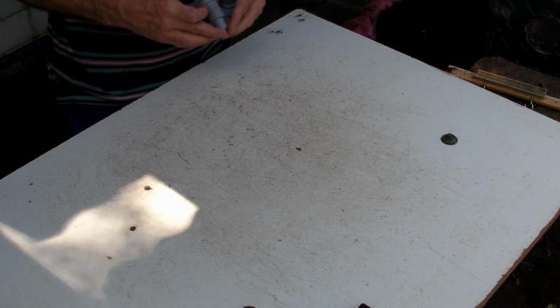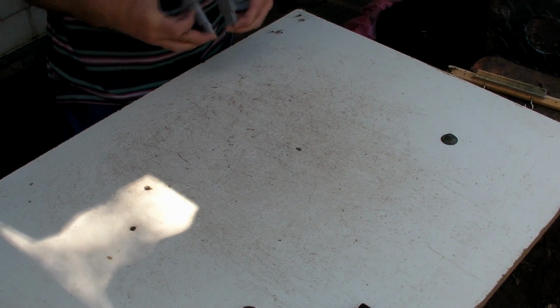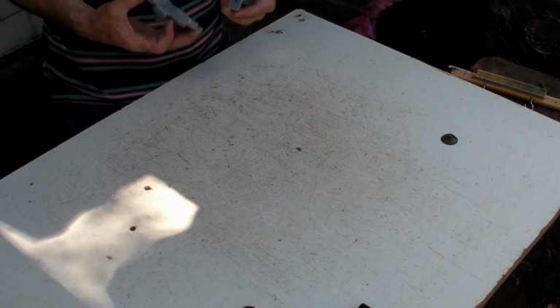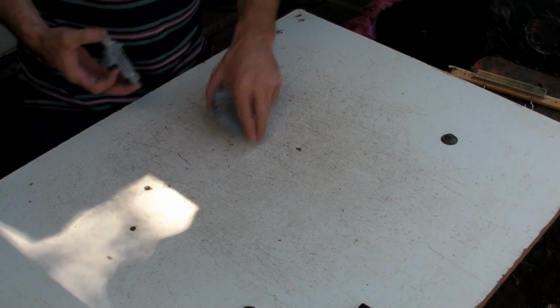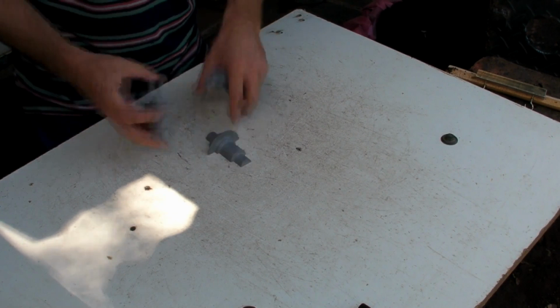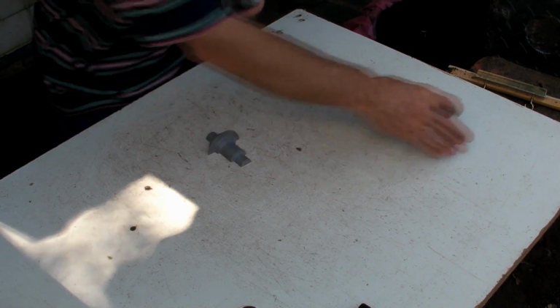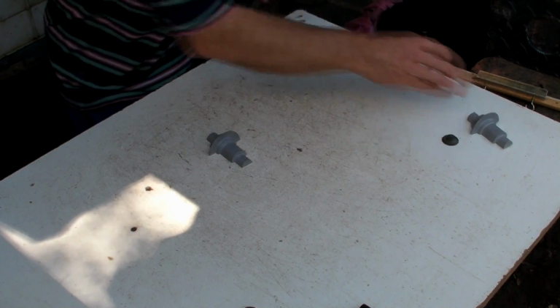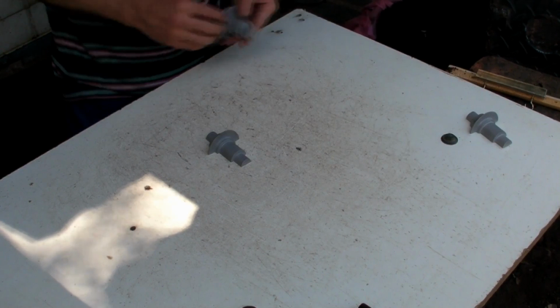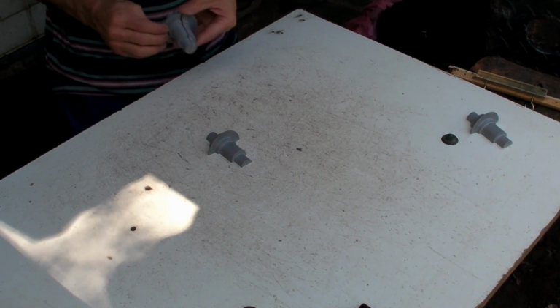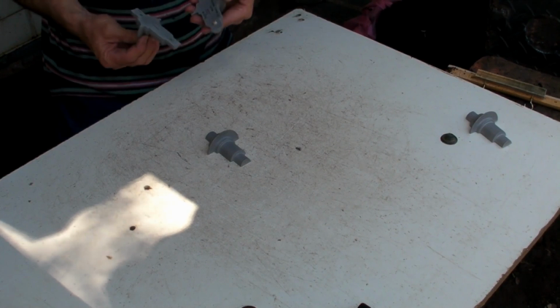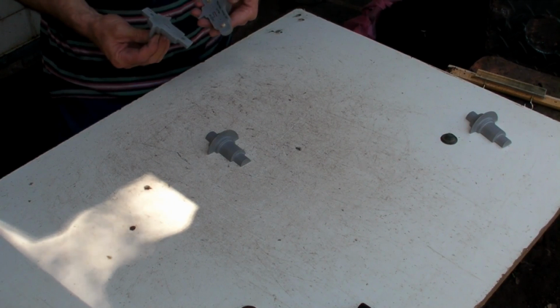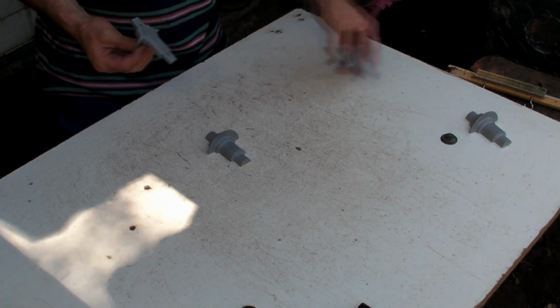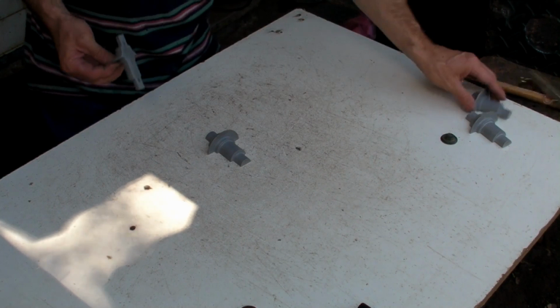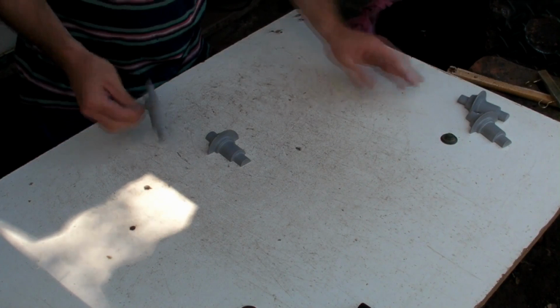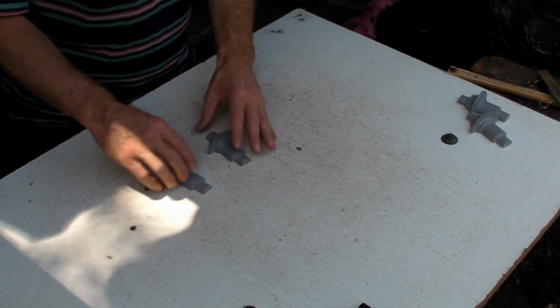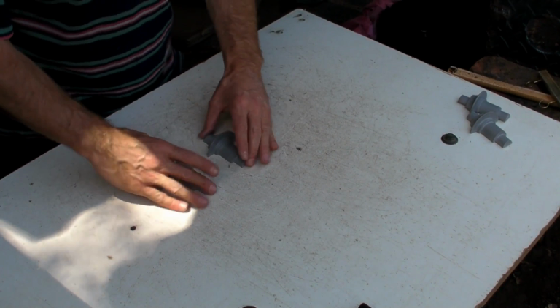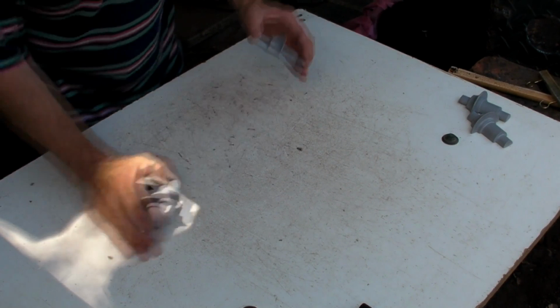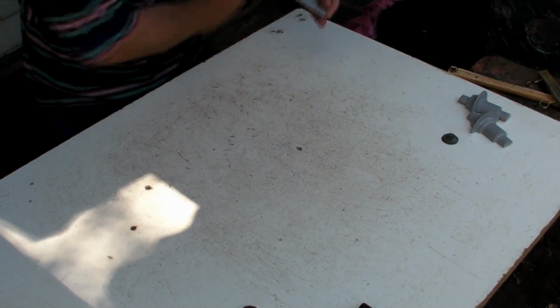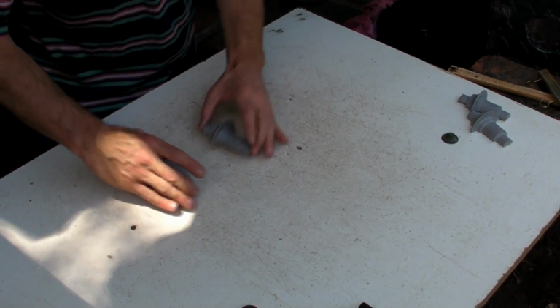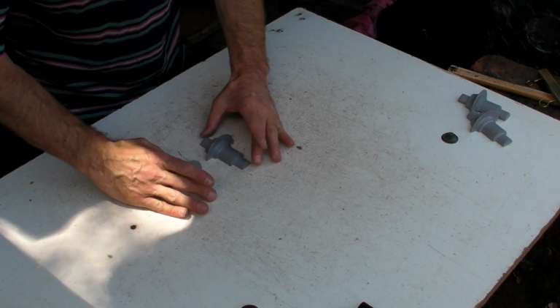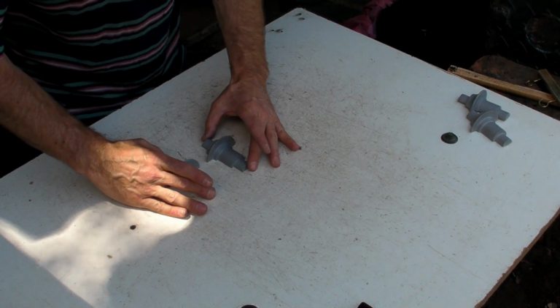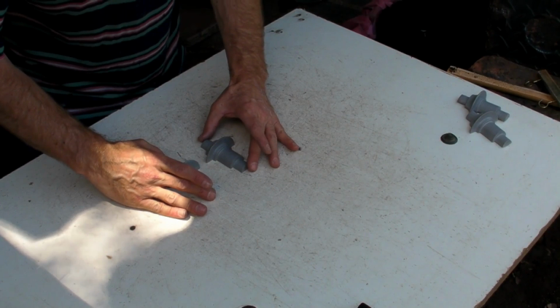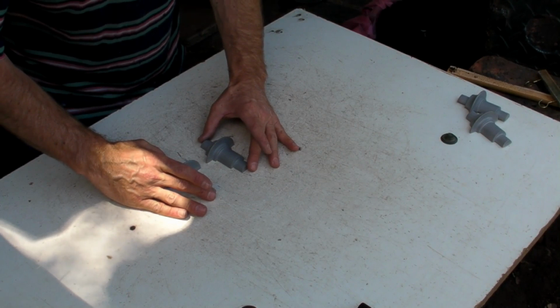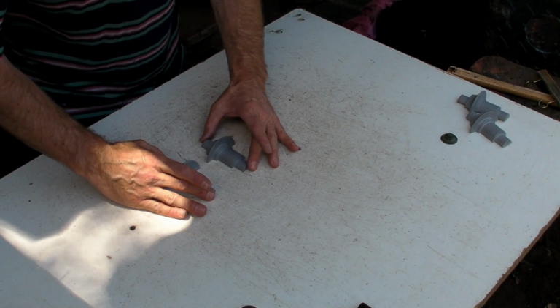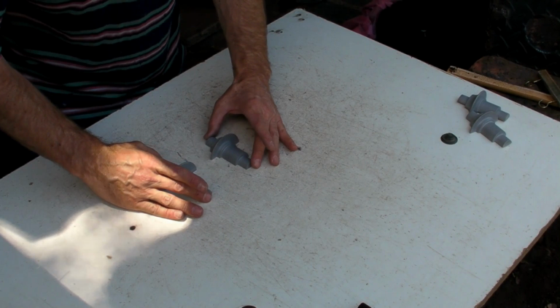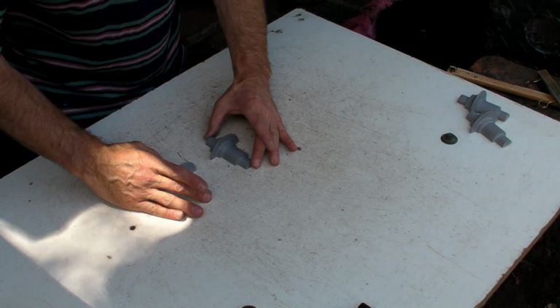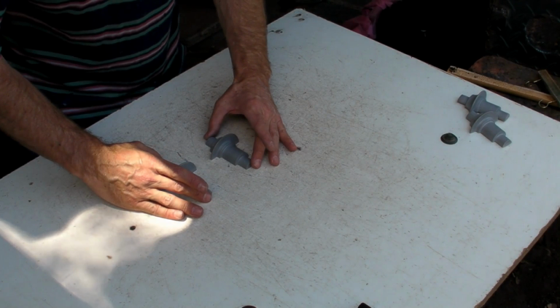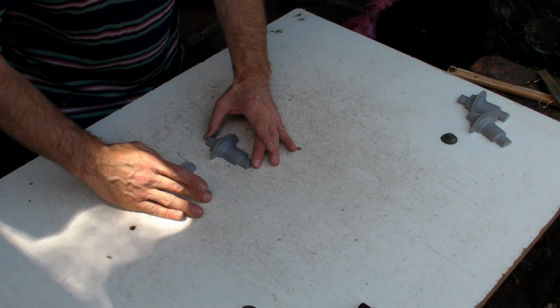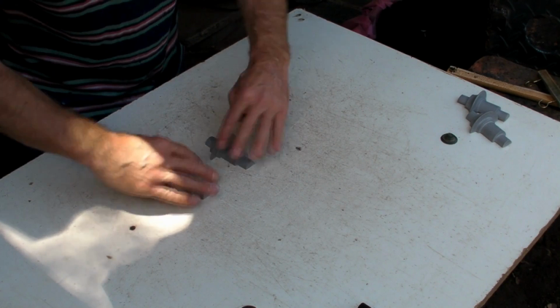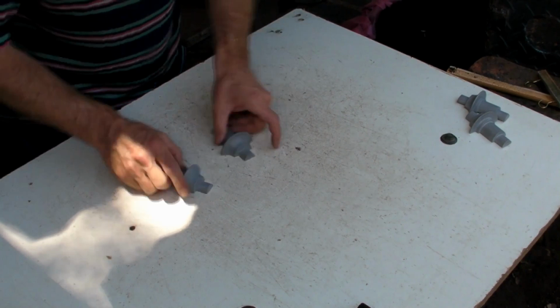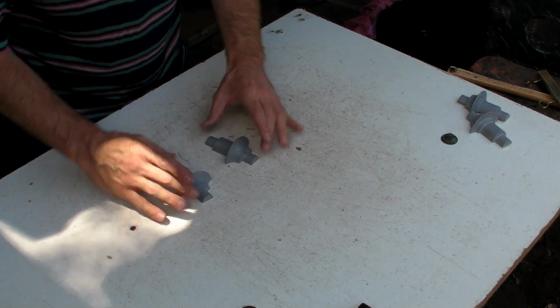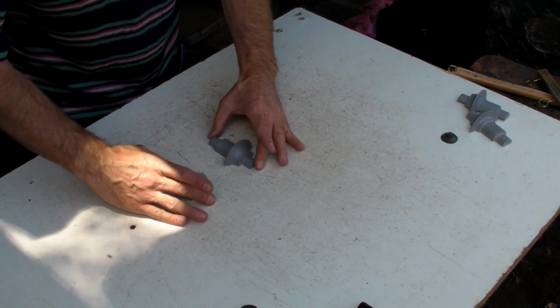Each mold has got the top and bottom, obviously. I'm doing two of the same things in the fronts. The failure rate of these is actually quite bad.